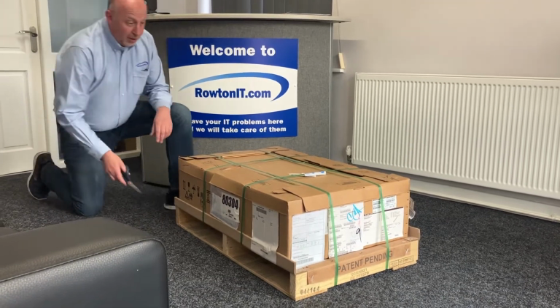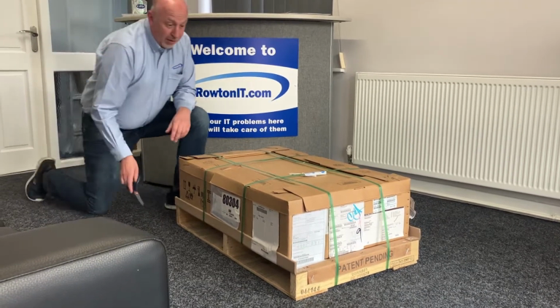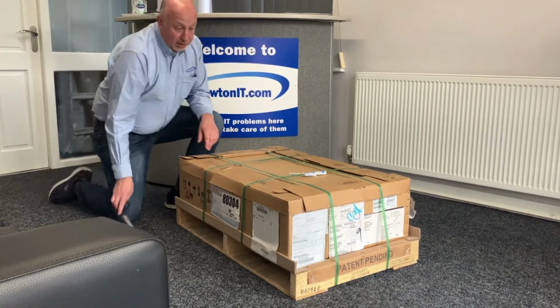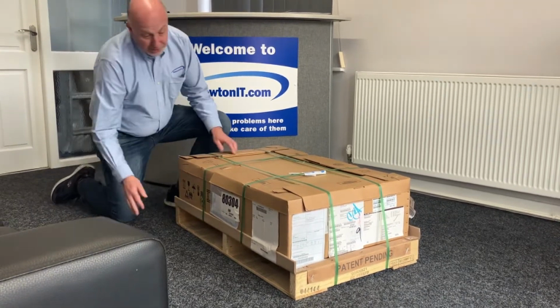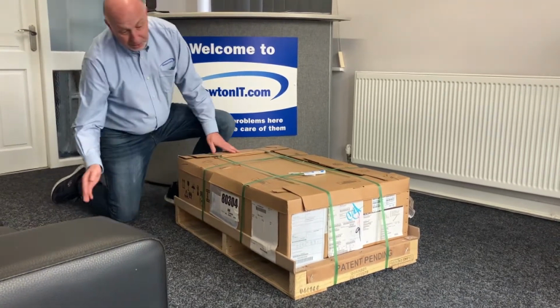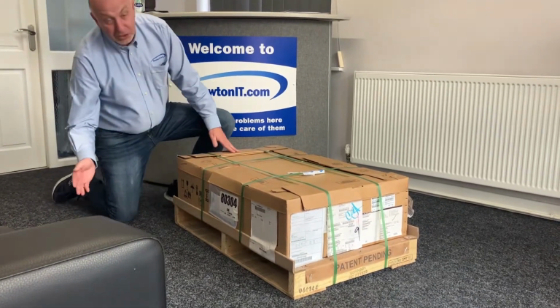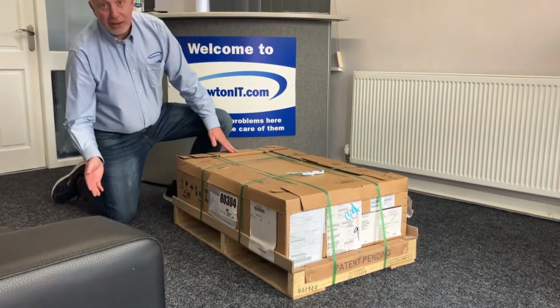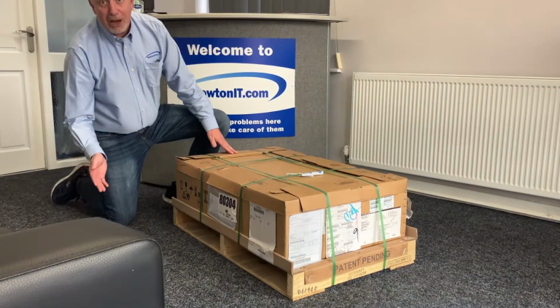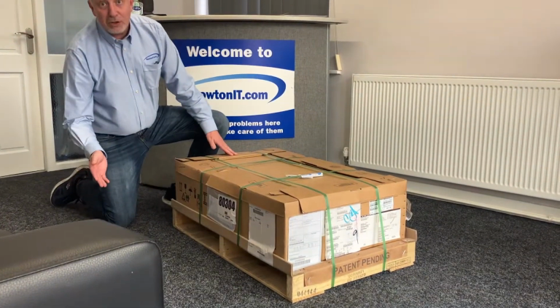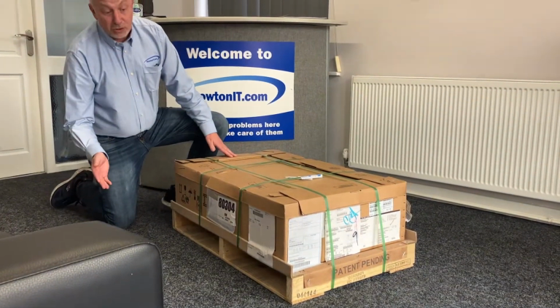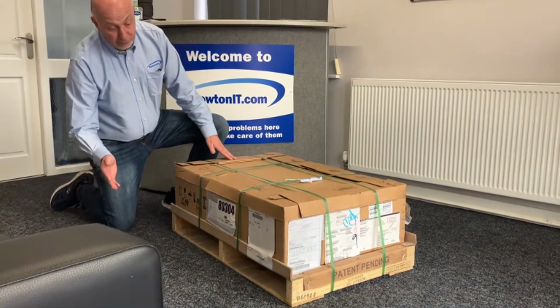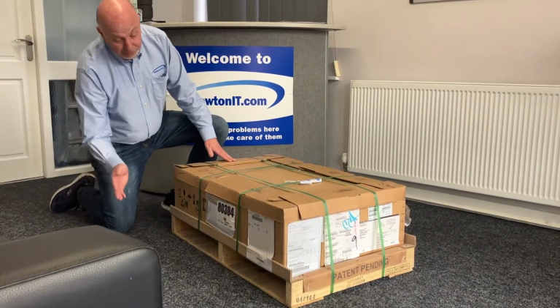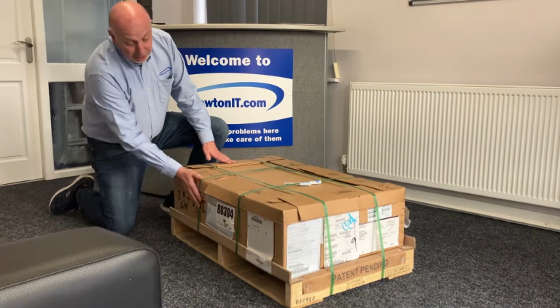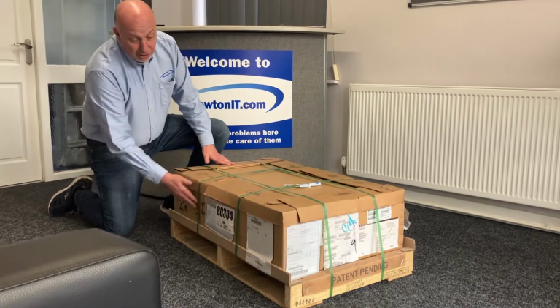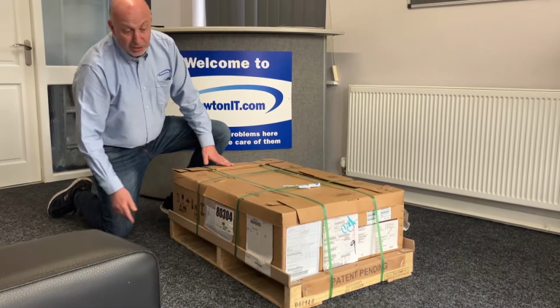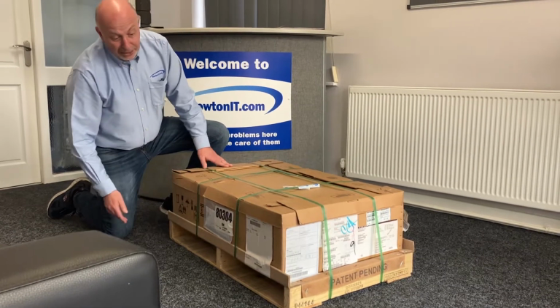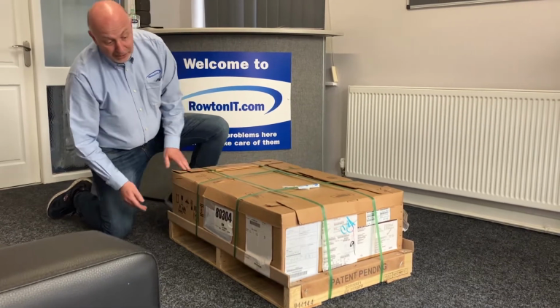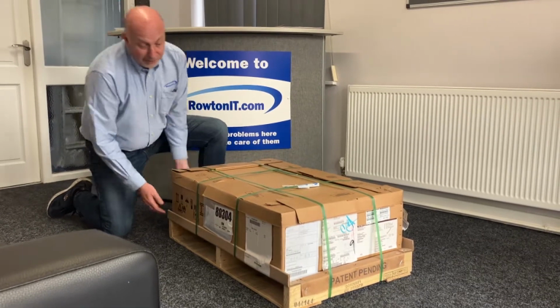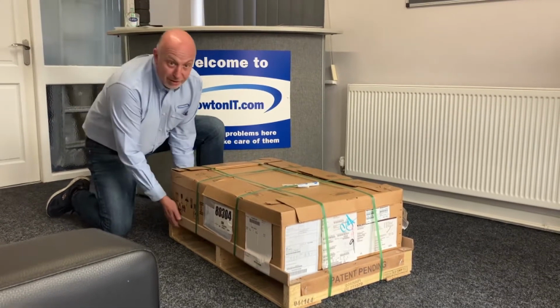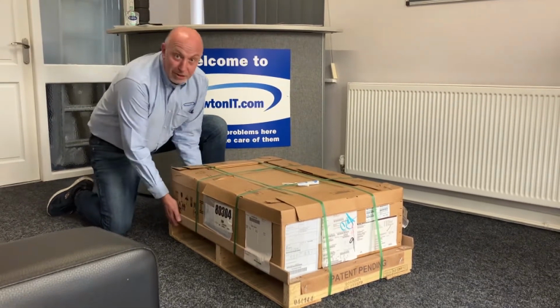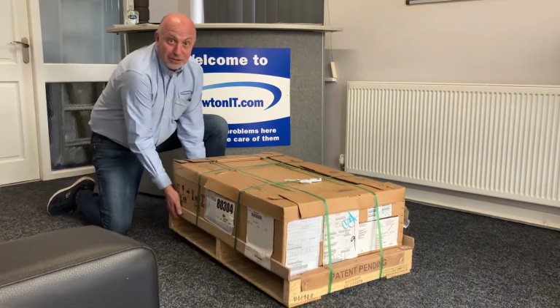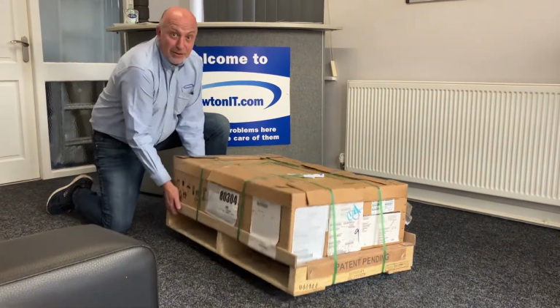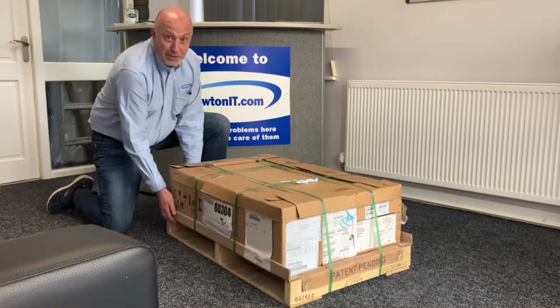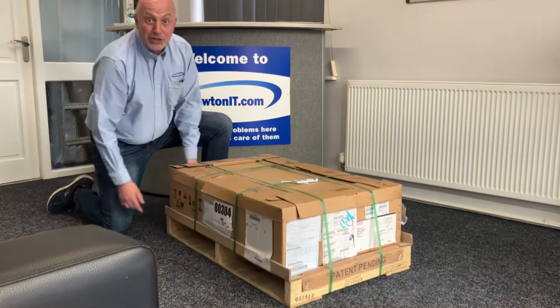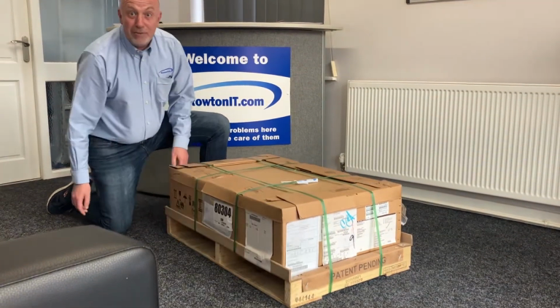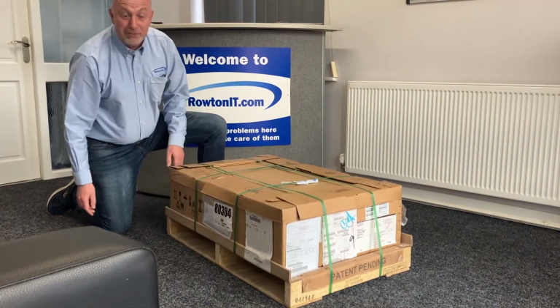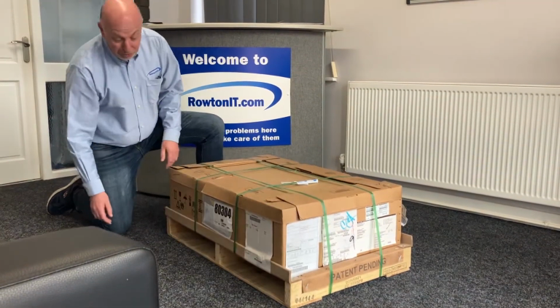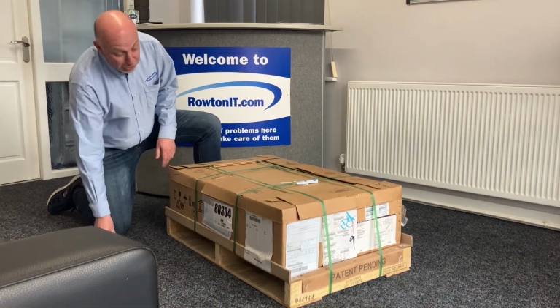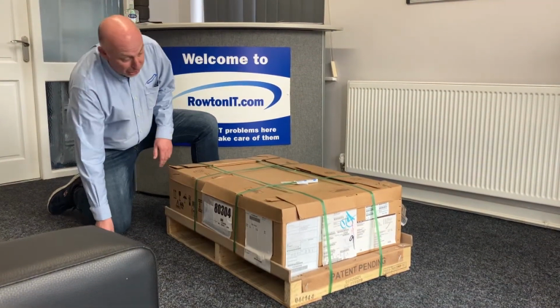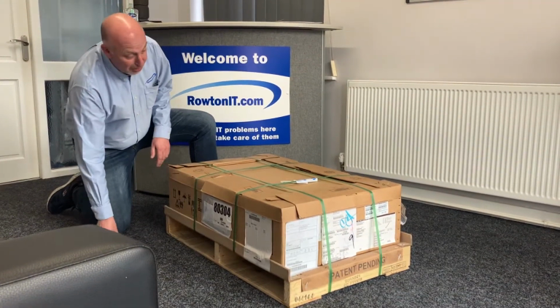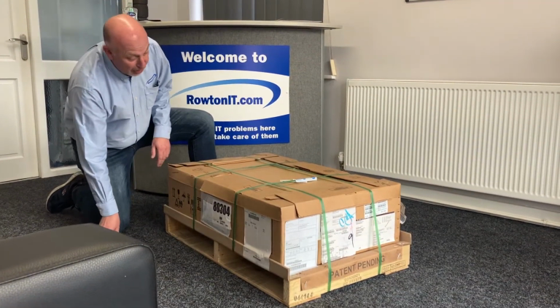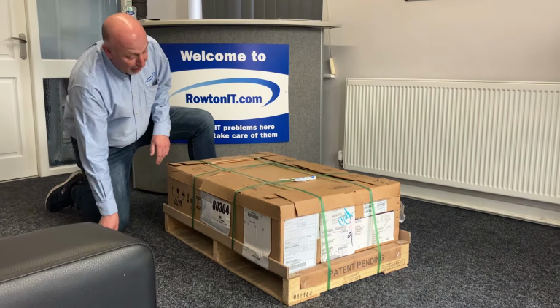So much like the PowerMox we saw before, it comes on a pallet. It's fairly robust, weighs quite a bit, so usually there's two people to move it around.